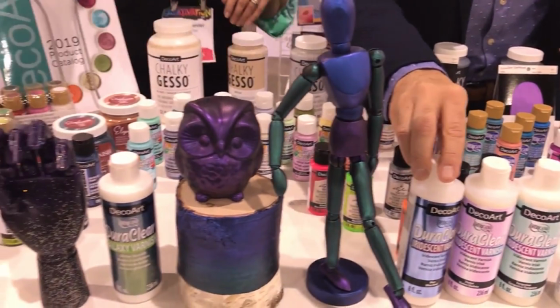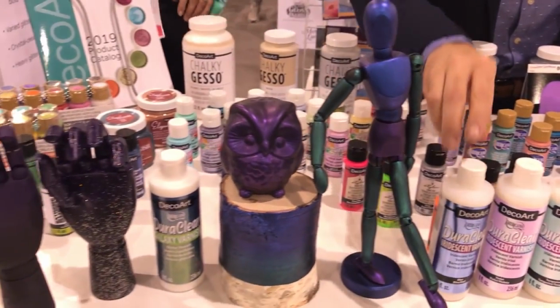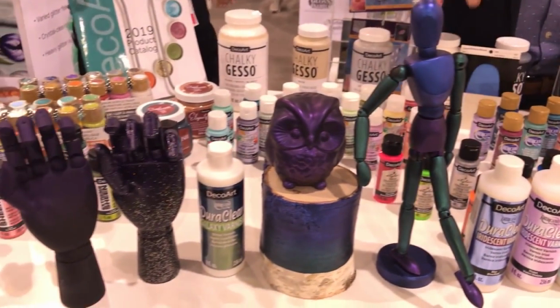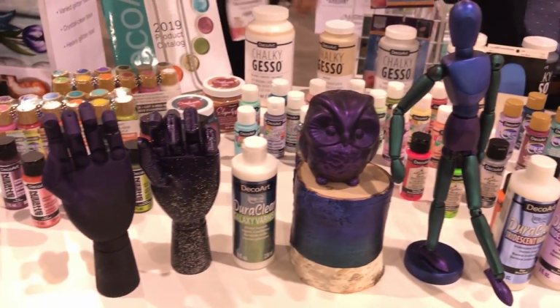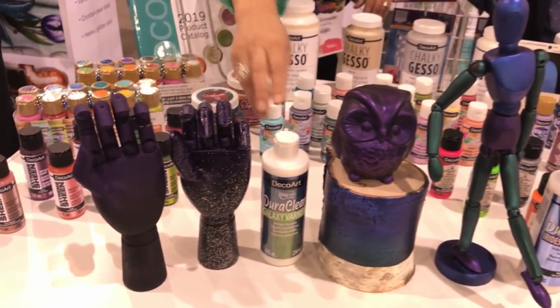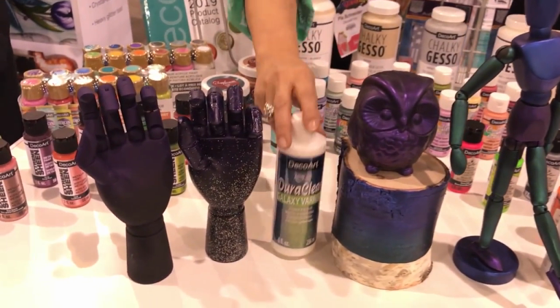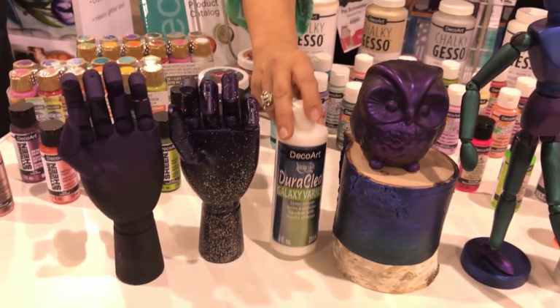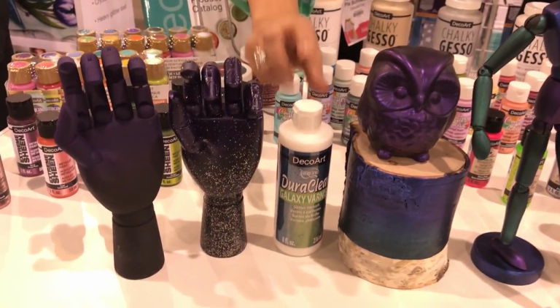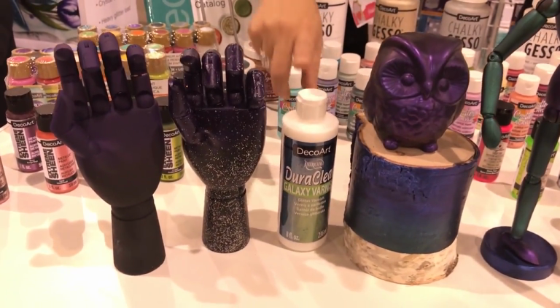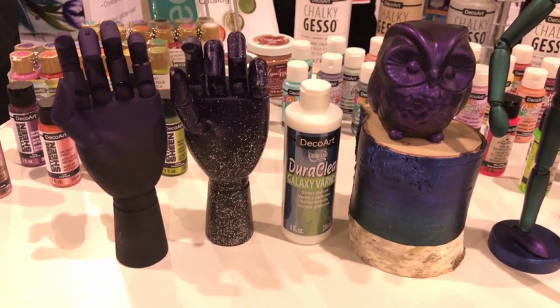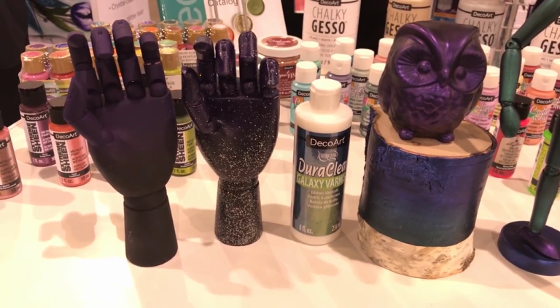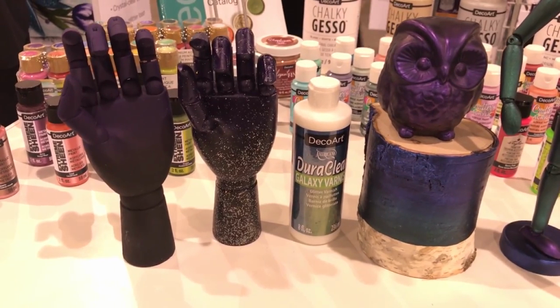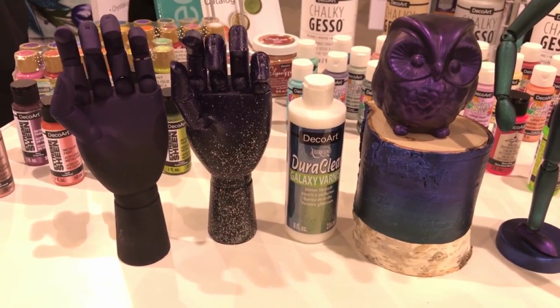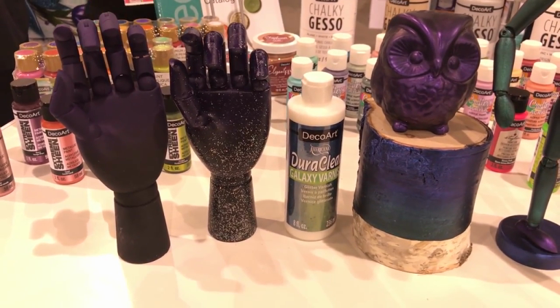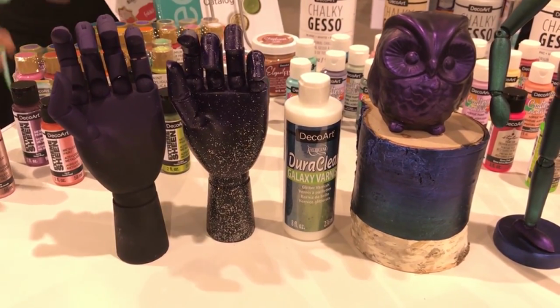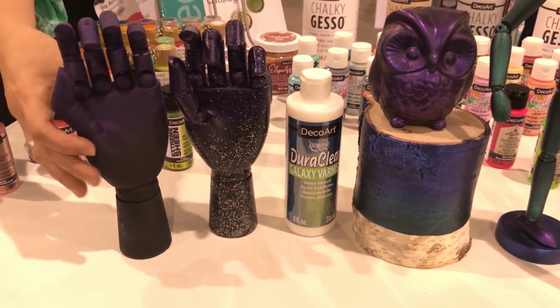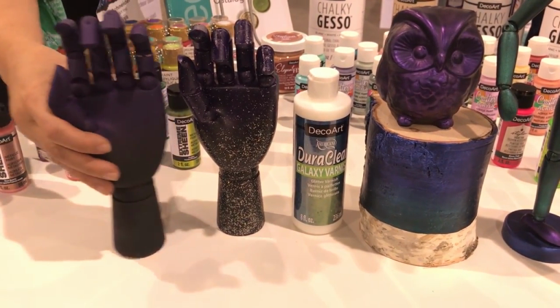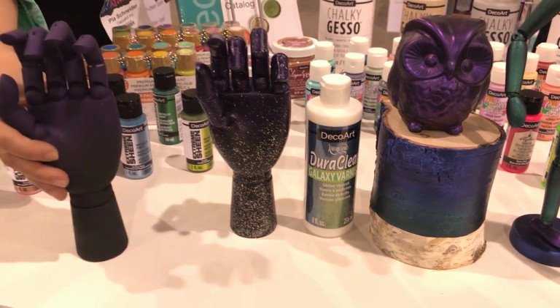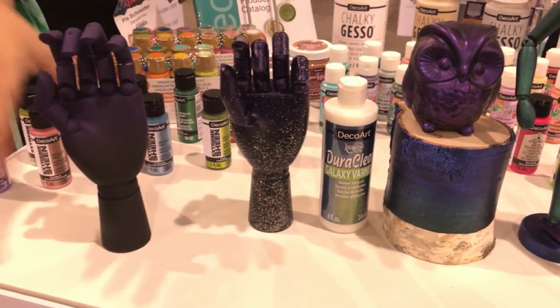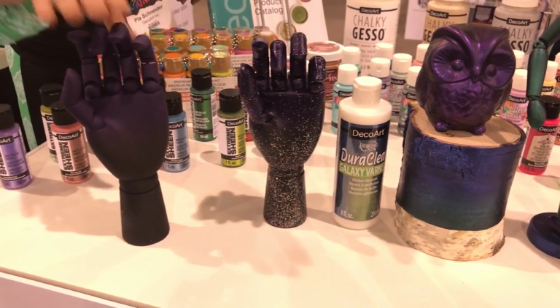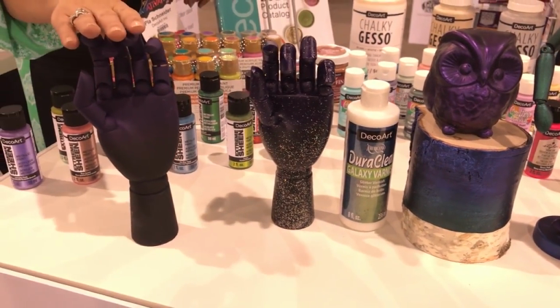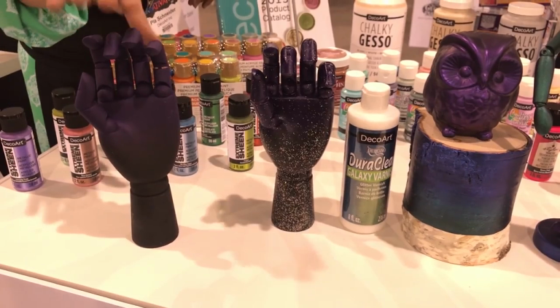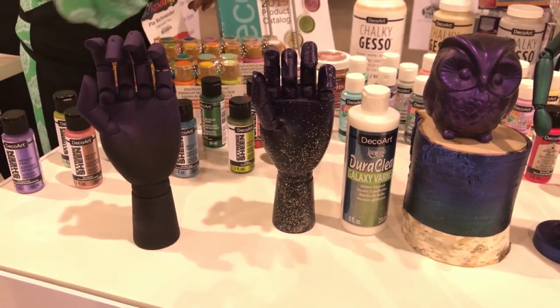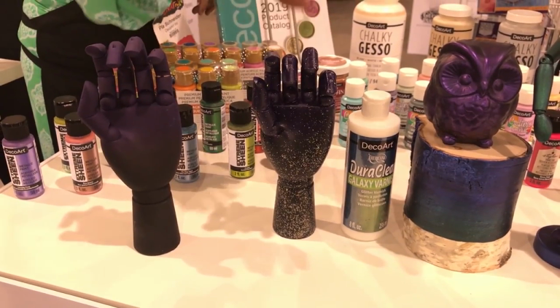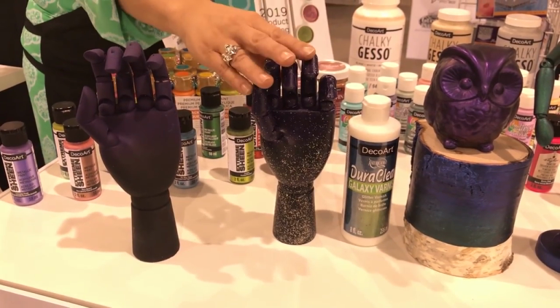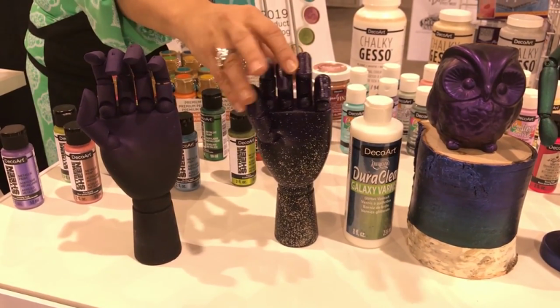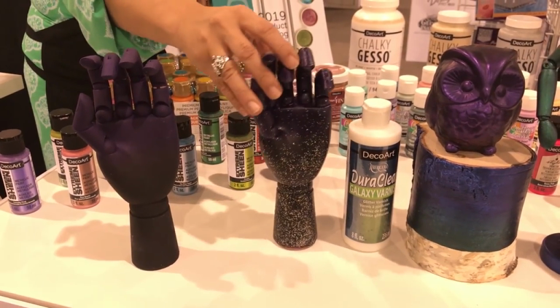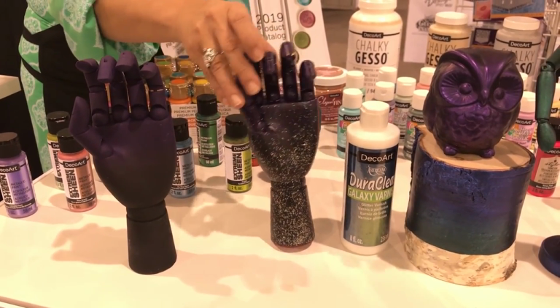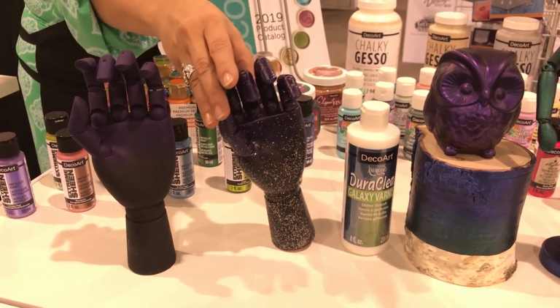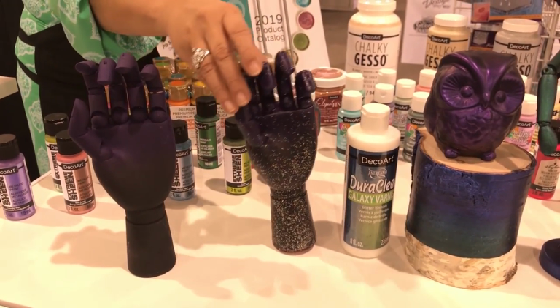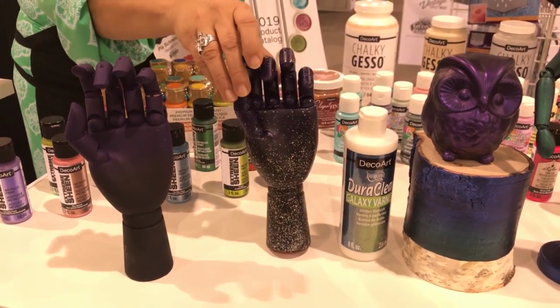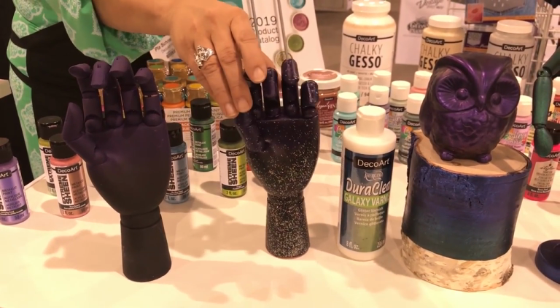And over here is also a new DuraClear — this one is called DuraClear Galaxy Glitter. This is what the hand looks like before it's been DuraClear'd, and this is after. You can see how it adds that amazing sparkle.